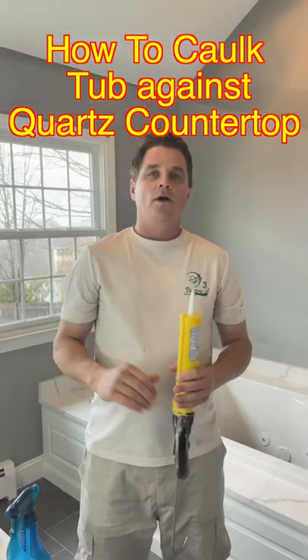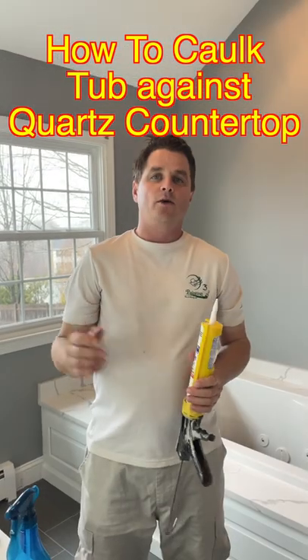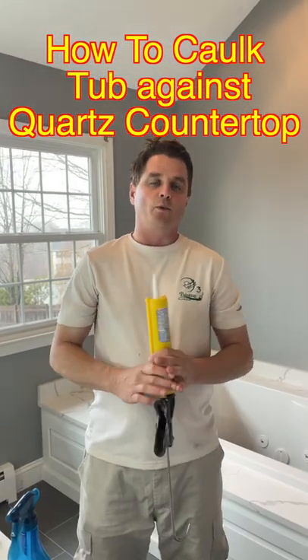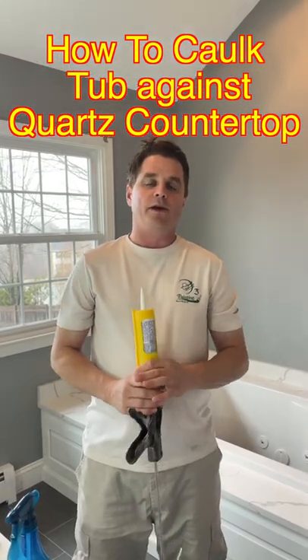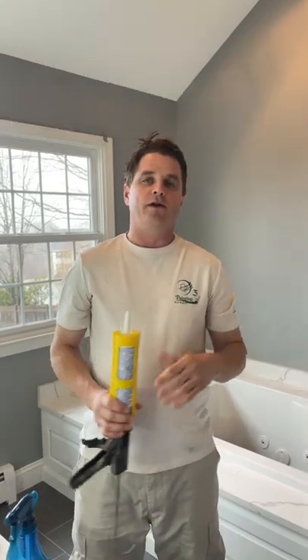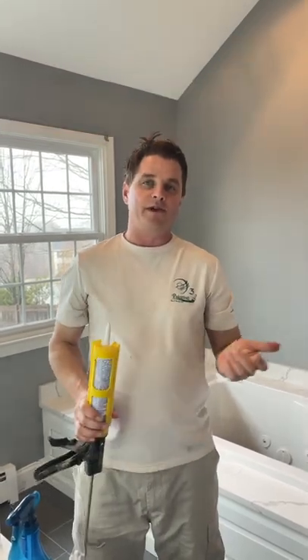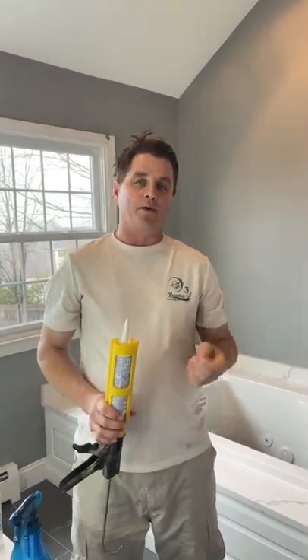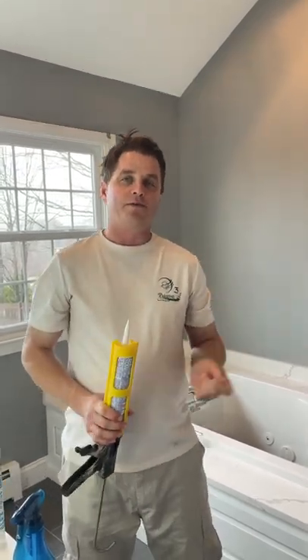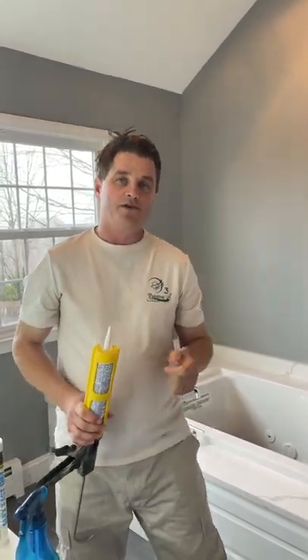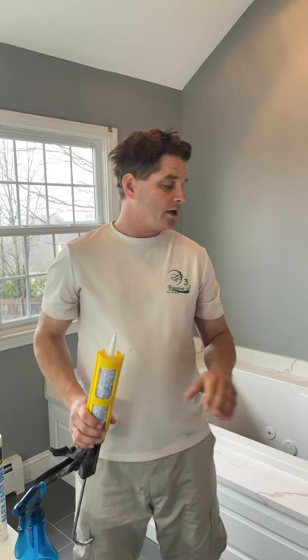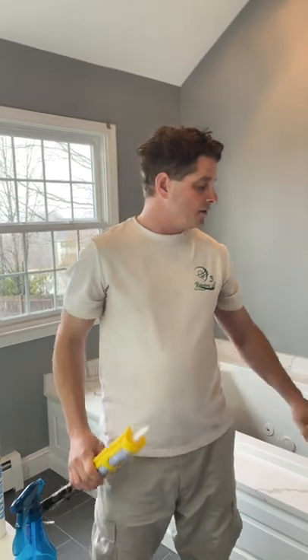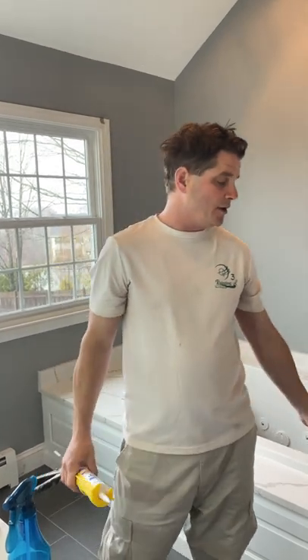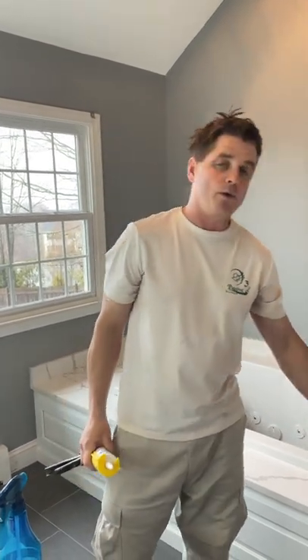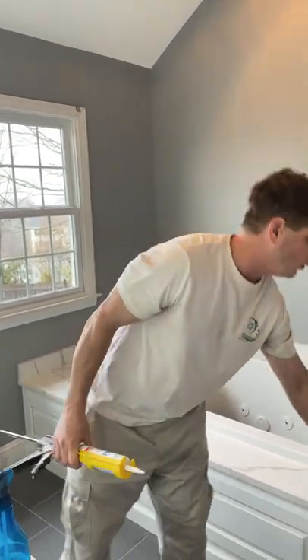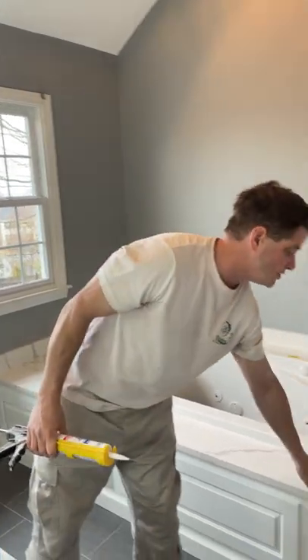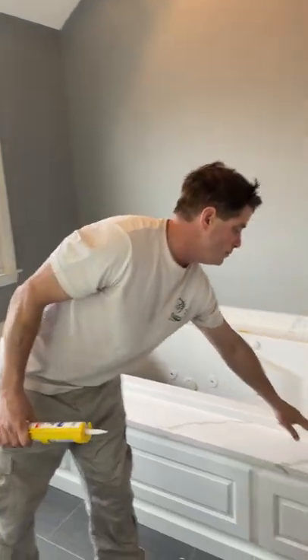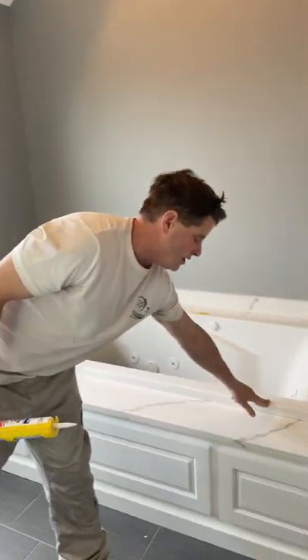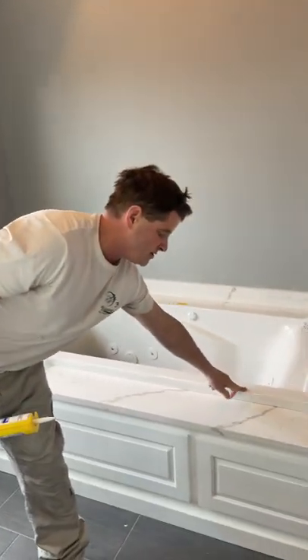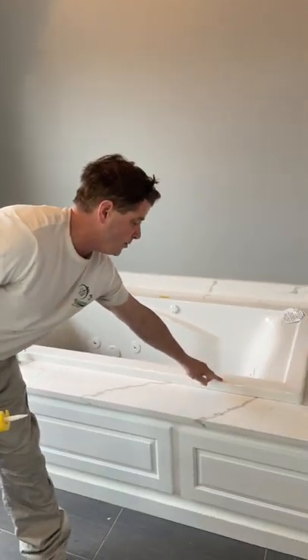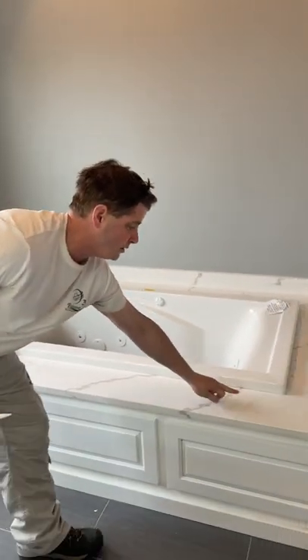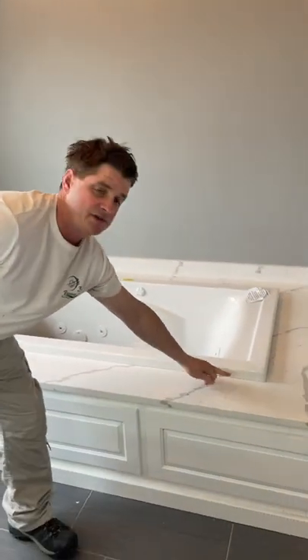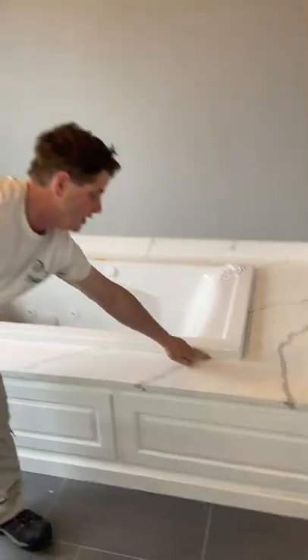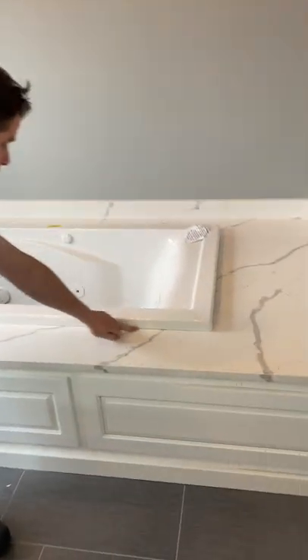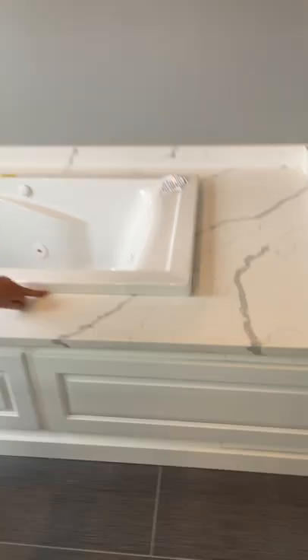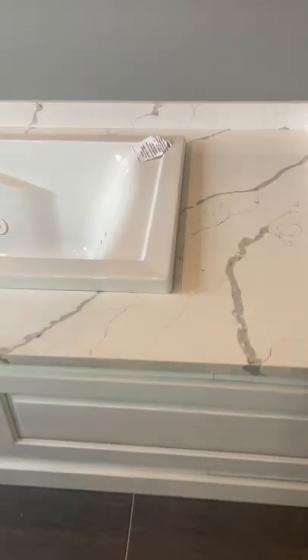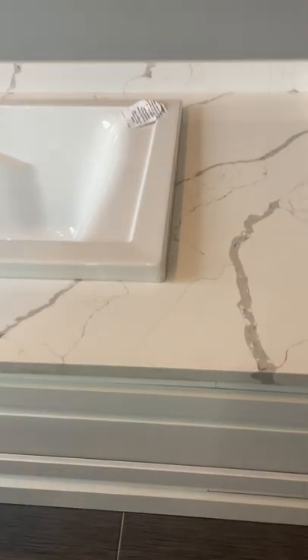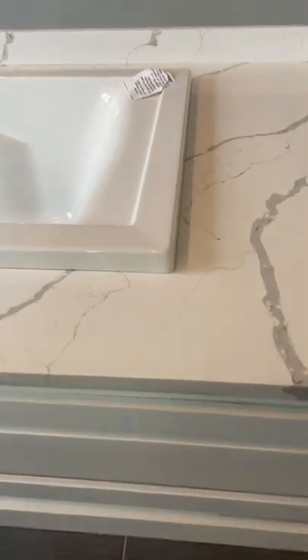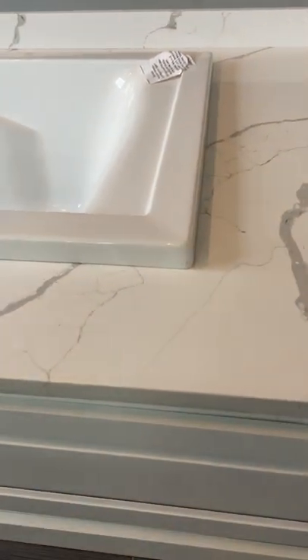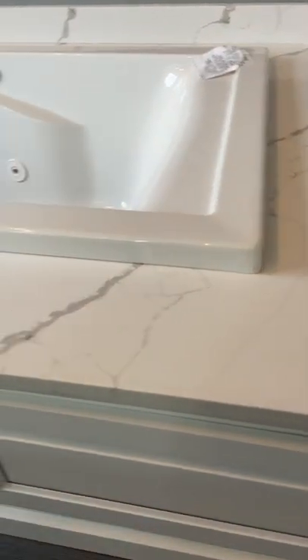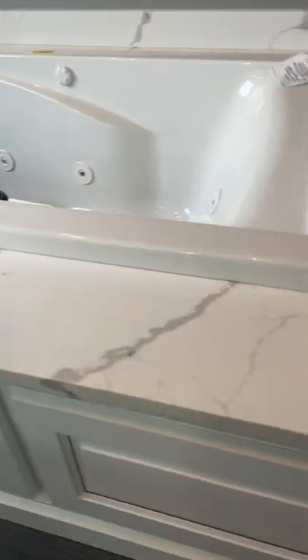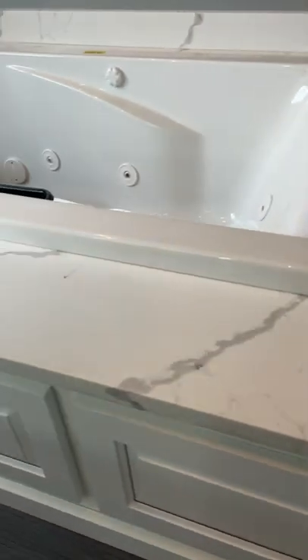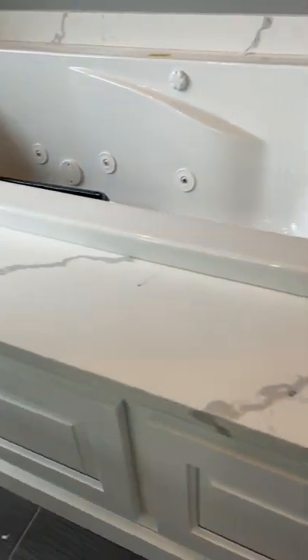Hello and welcome back. In this video we're going to be caulking the tub where the quartz meets the tub, and as you can see there is a gap here that we're going to seal.